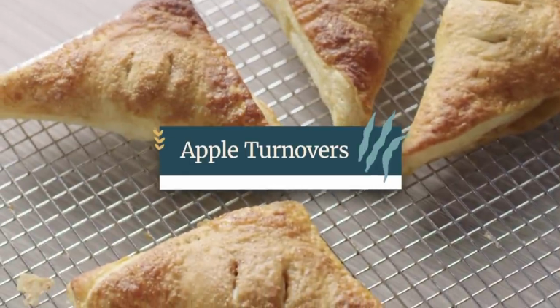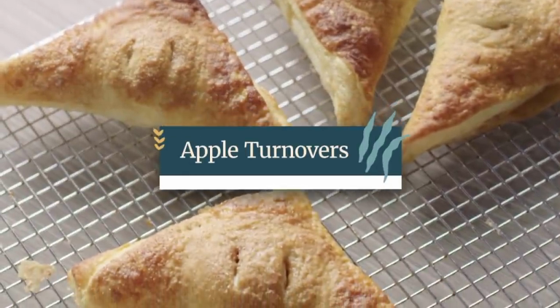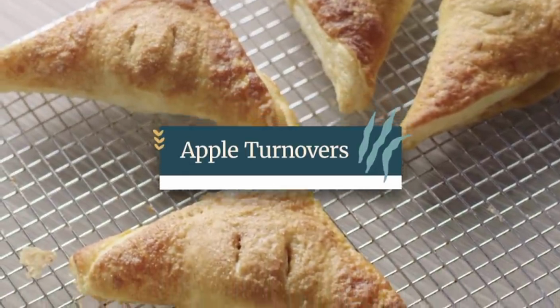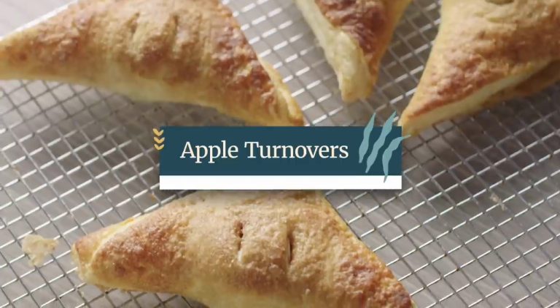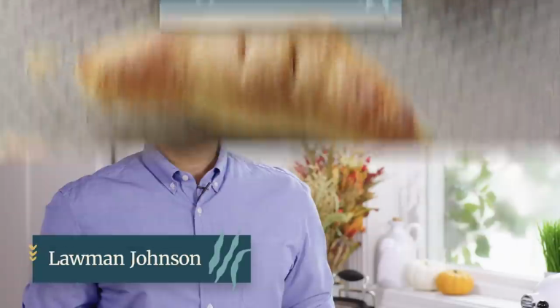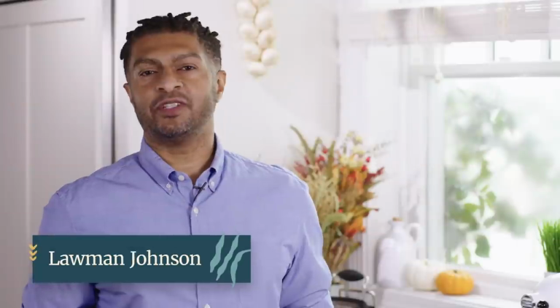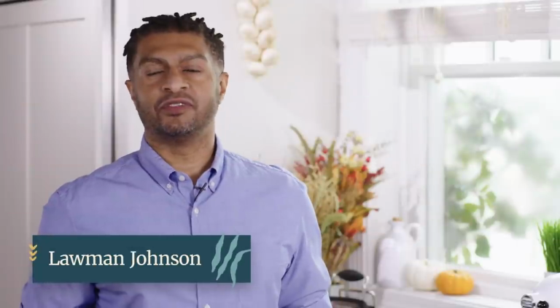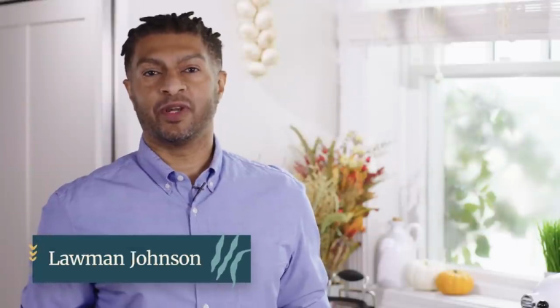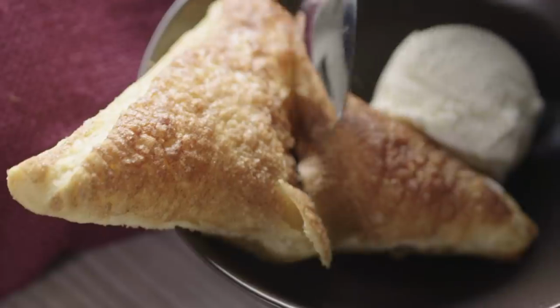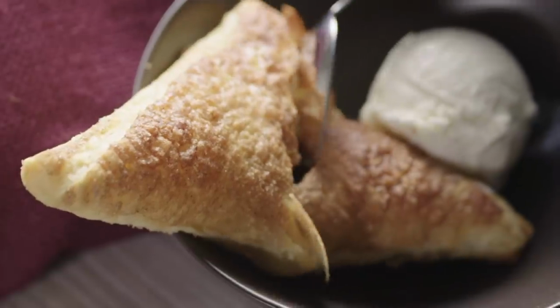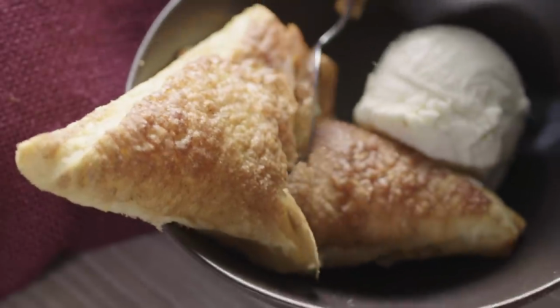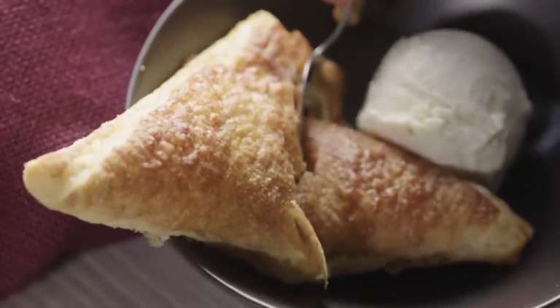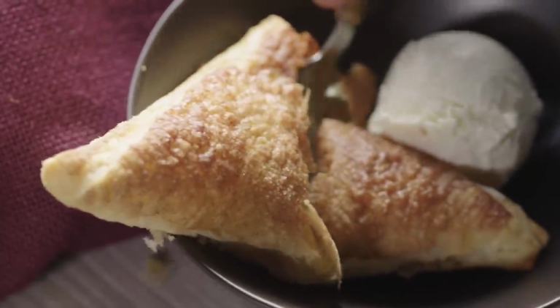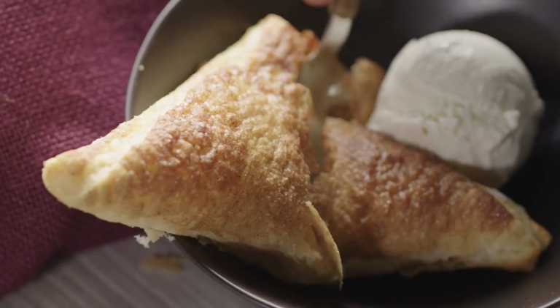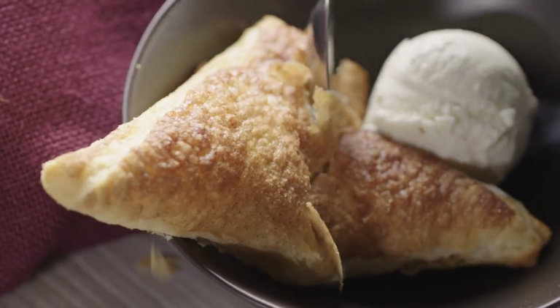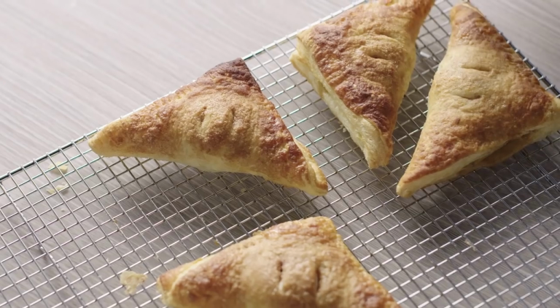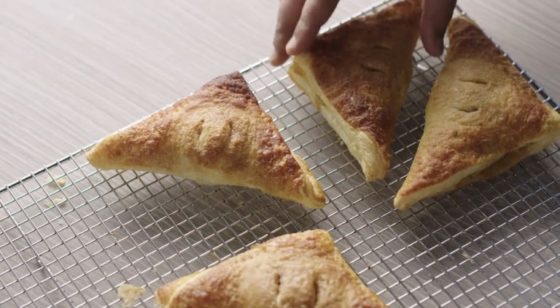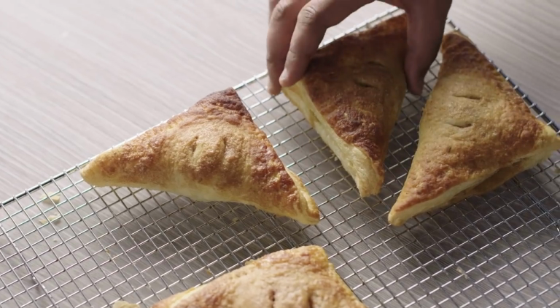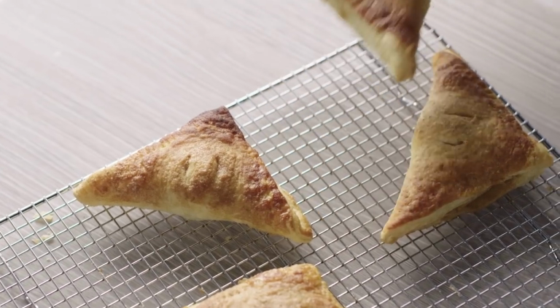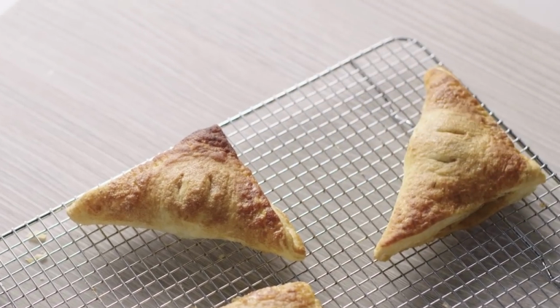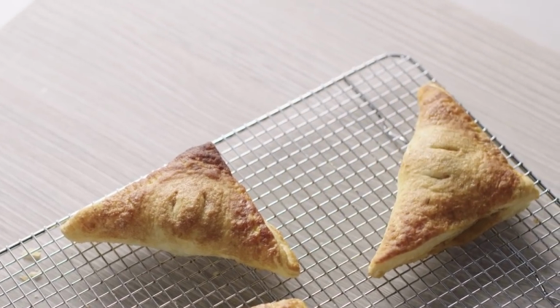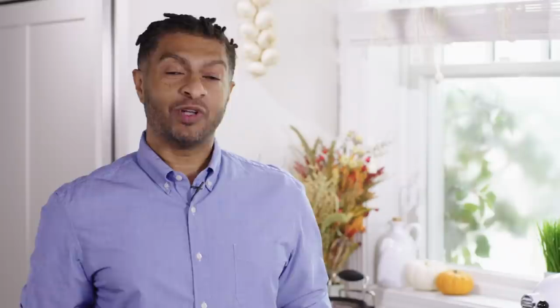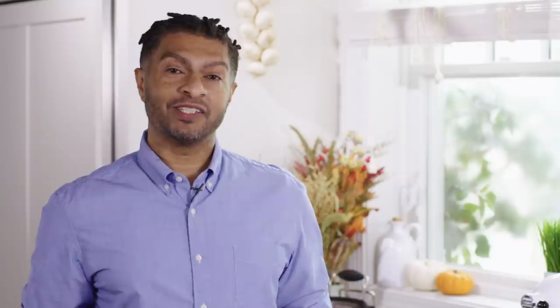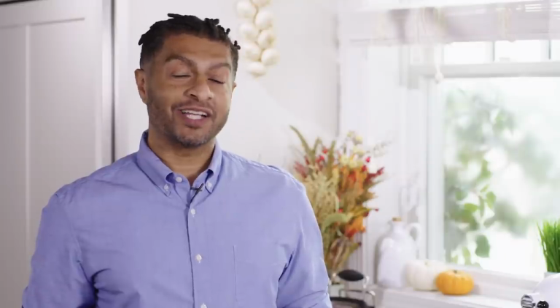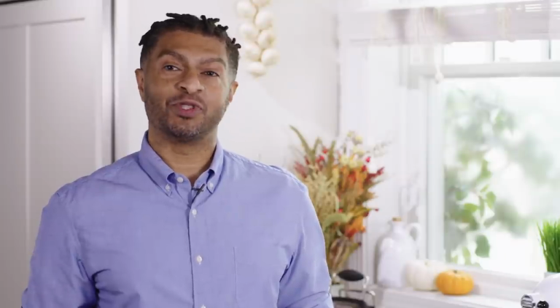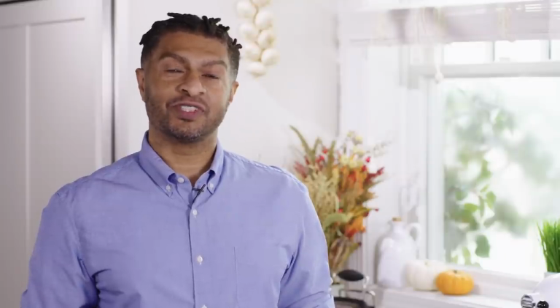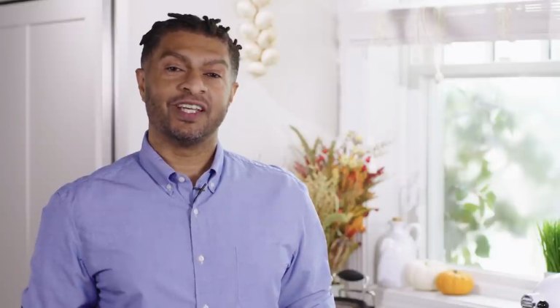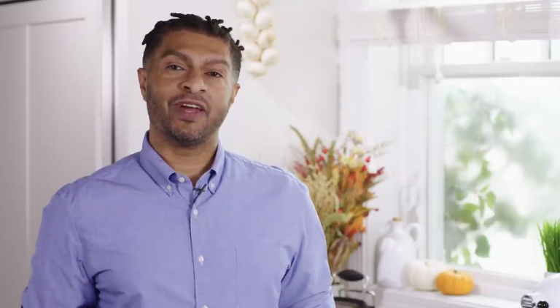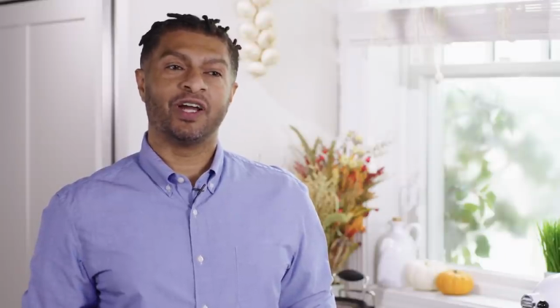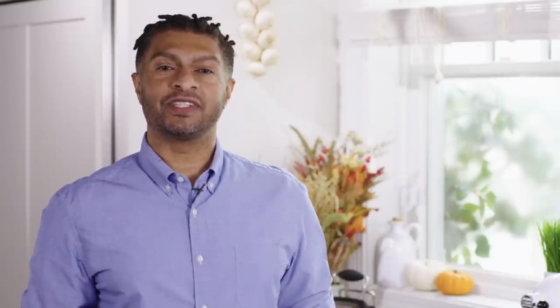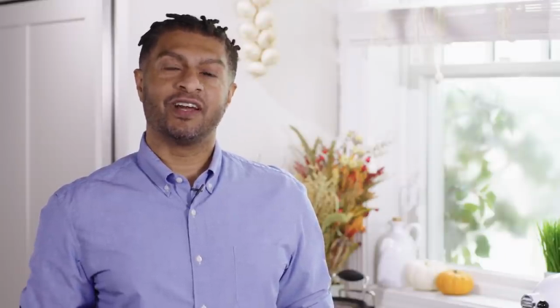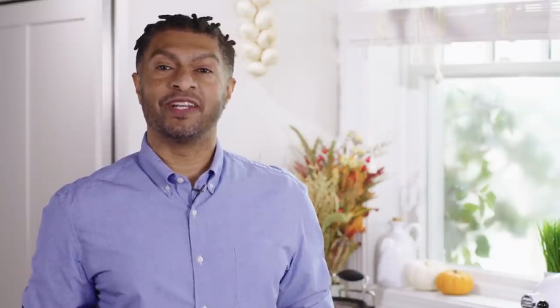As a kid, I always looked forward to going to upstate New York to visit my grandparents. In fact, this is where I first found my love for cooking. My fondest memory was baking little apple pies with my Nana. Those little apple pies were actually apple turnovers, and every time I have one, I always think about my Nana.